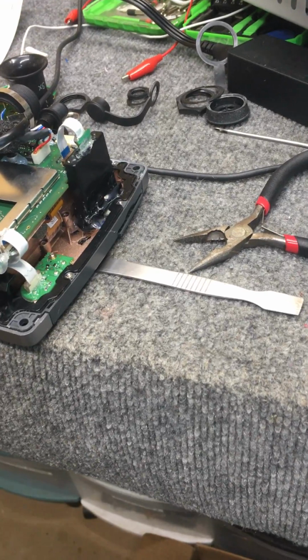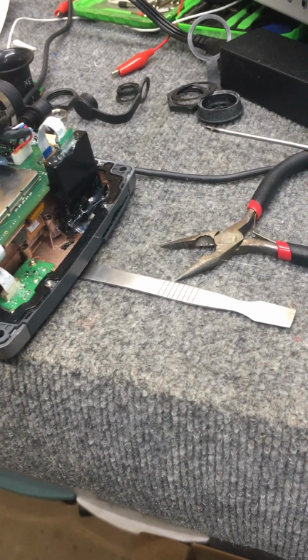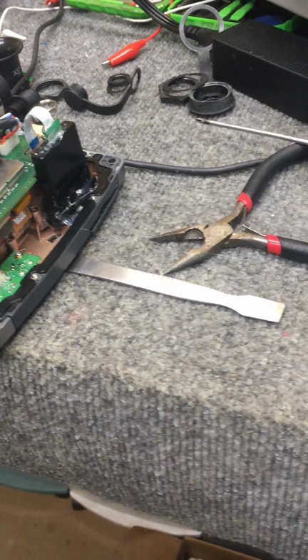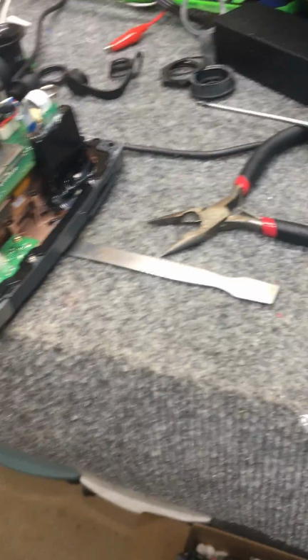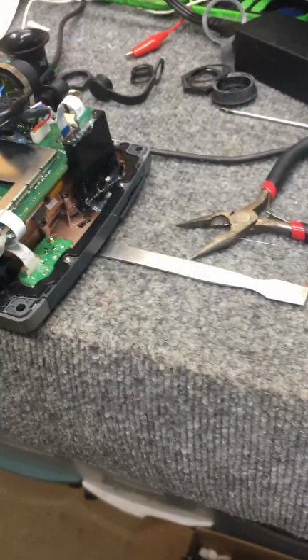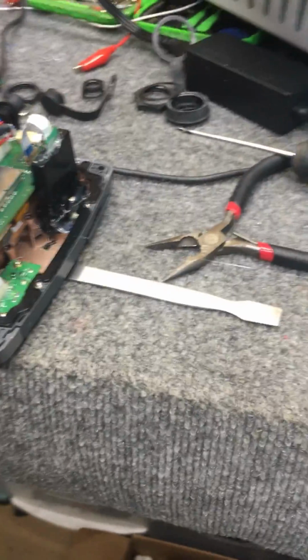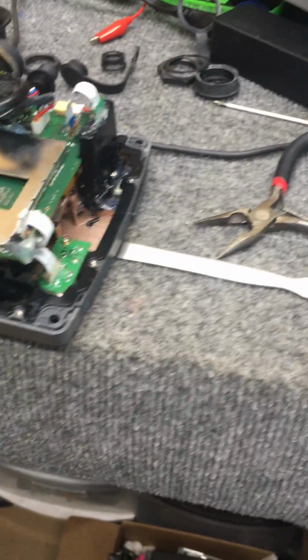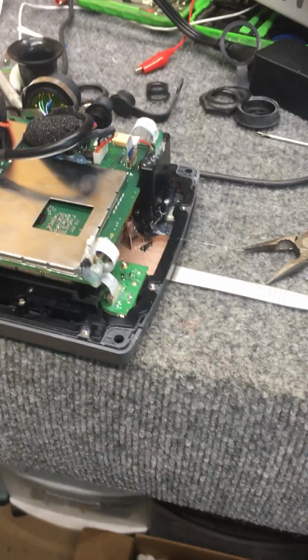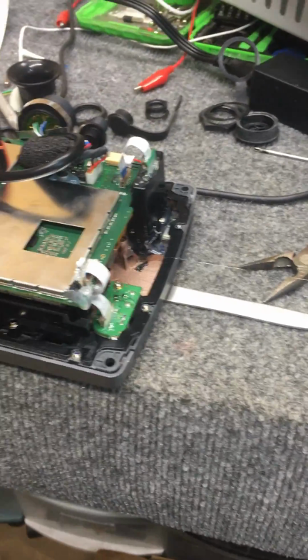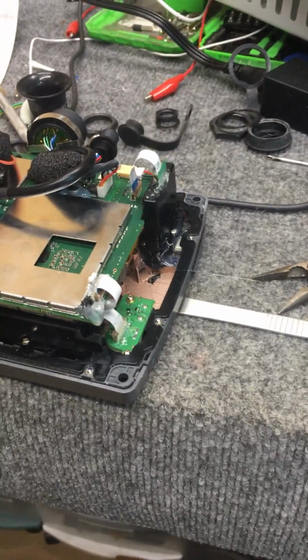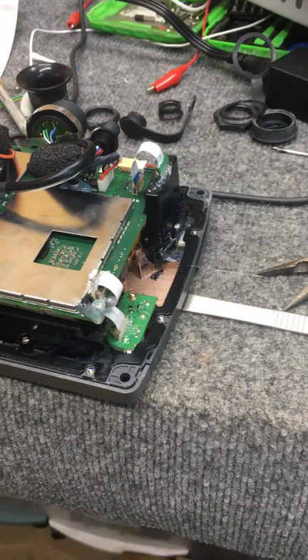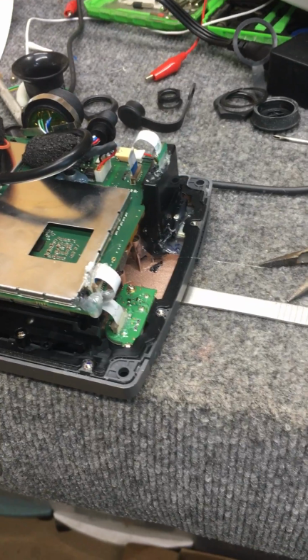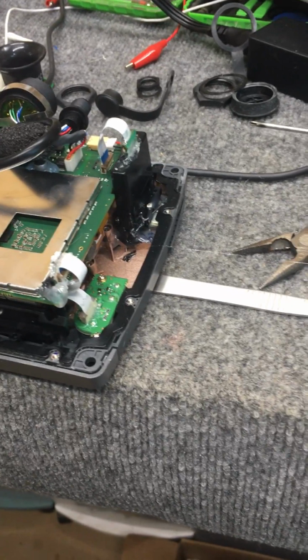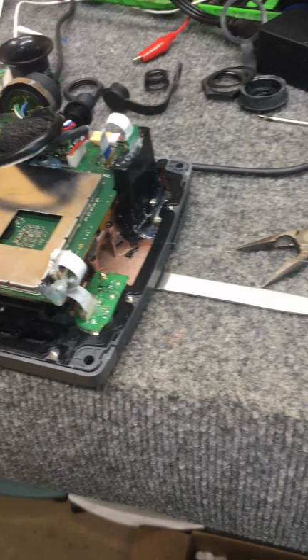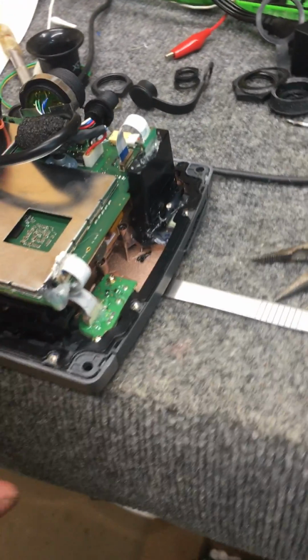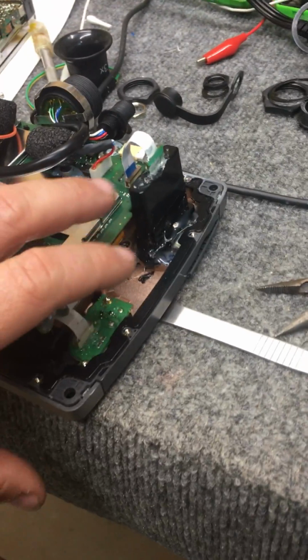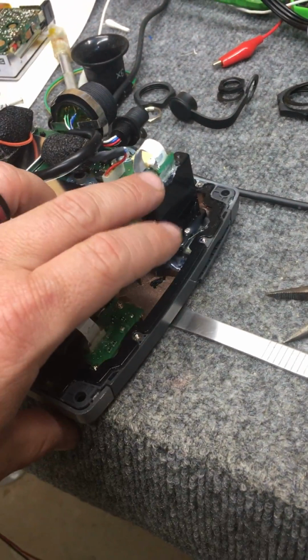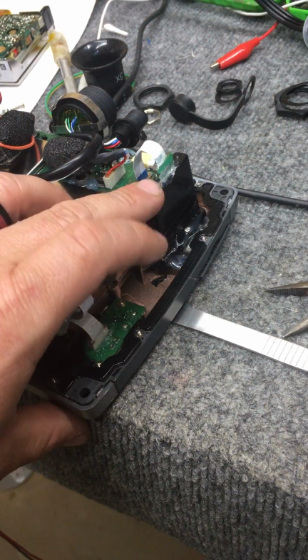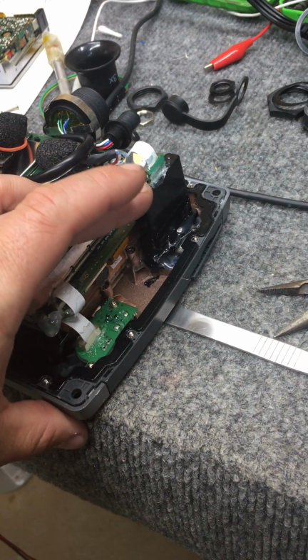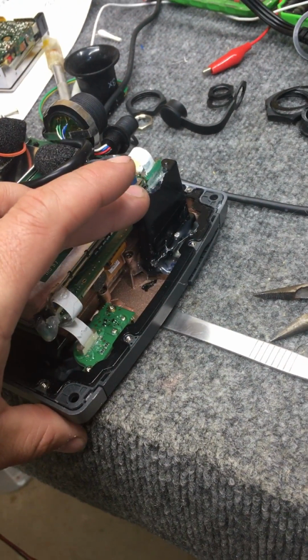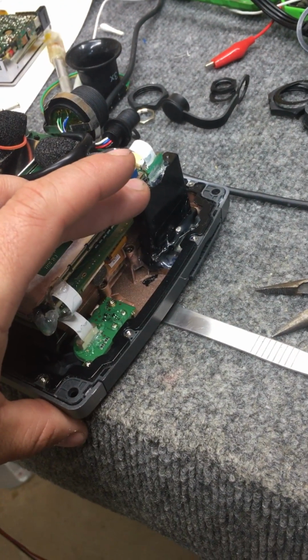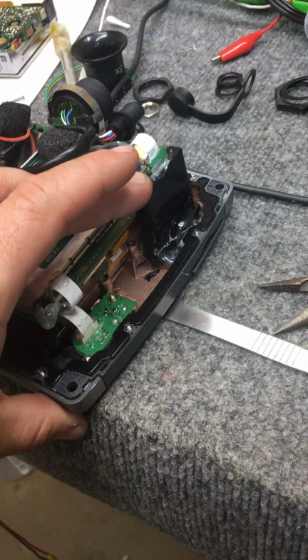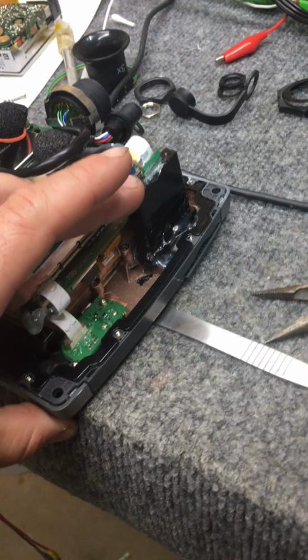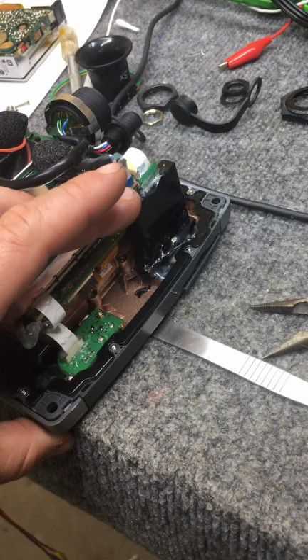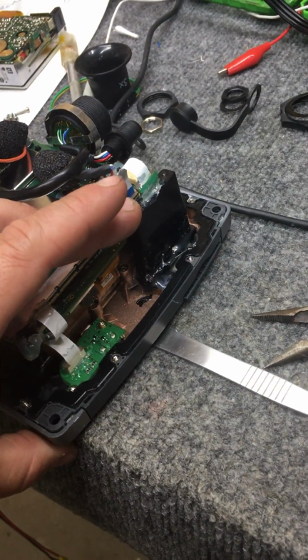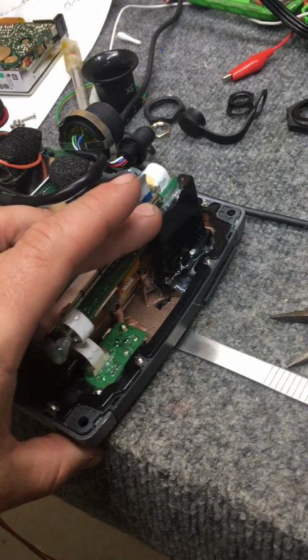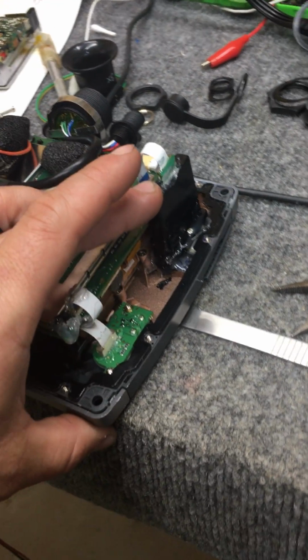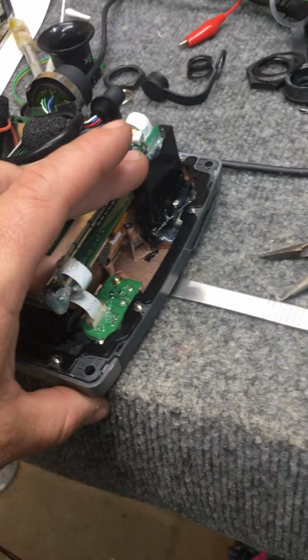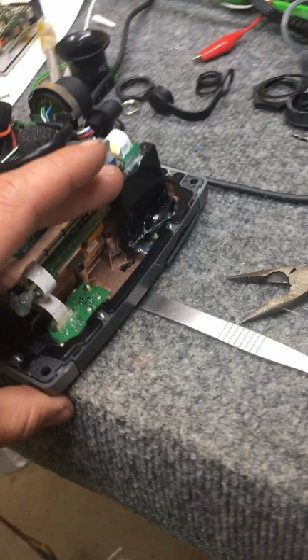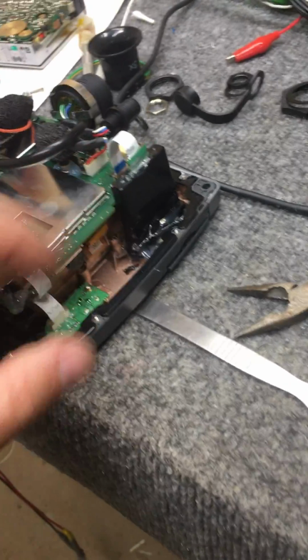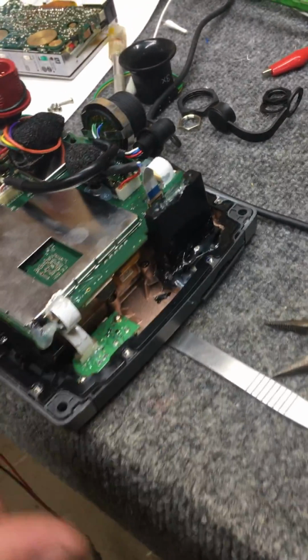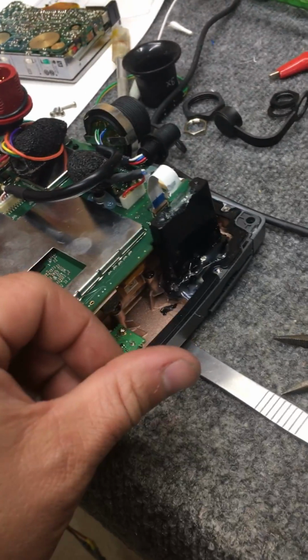Hey Joe, I just wanted to show you this real quick — it would be a little more difficult explaining it via email. I had to remove the spring from this SD card socket. Normally it's a push and pull type socket. You push in the card,